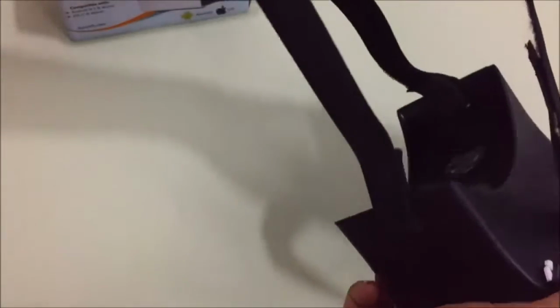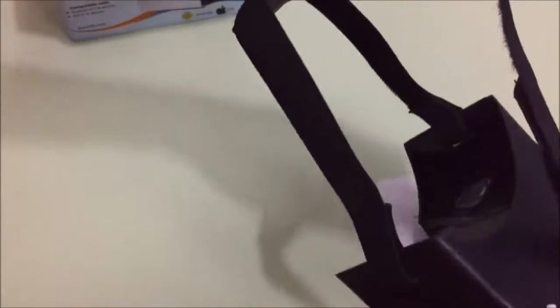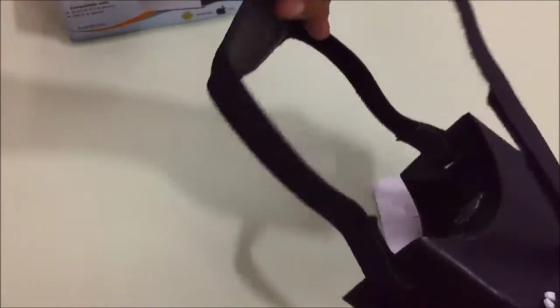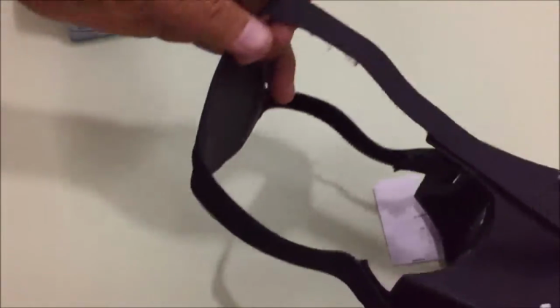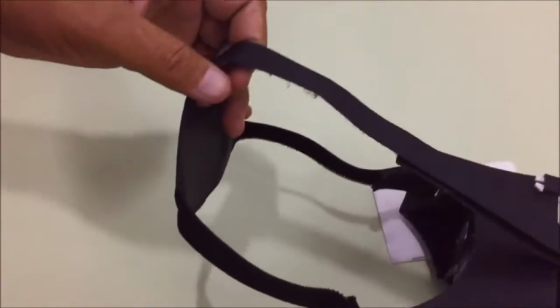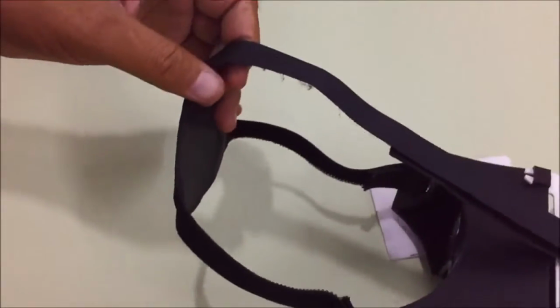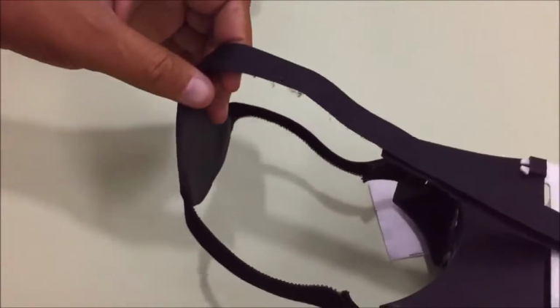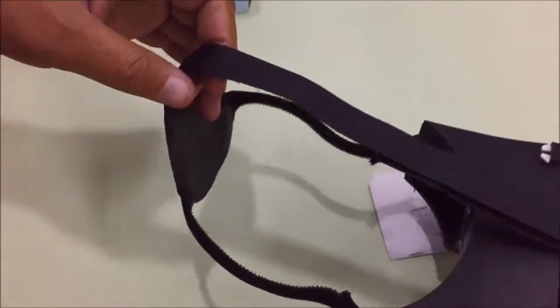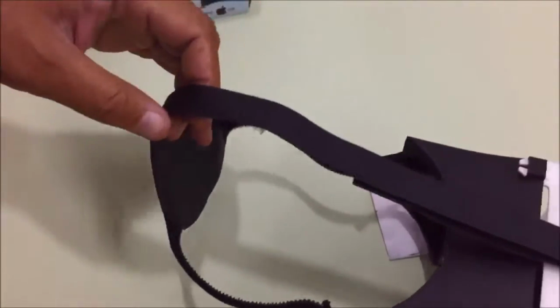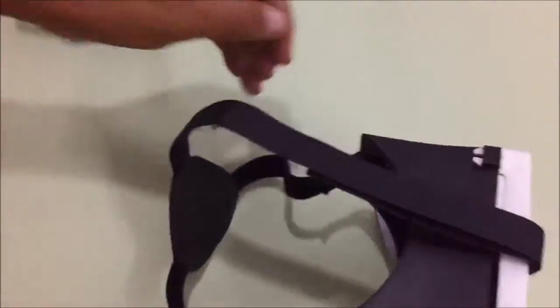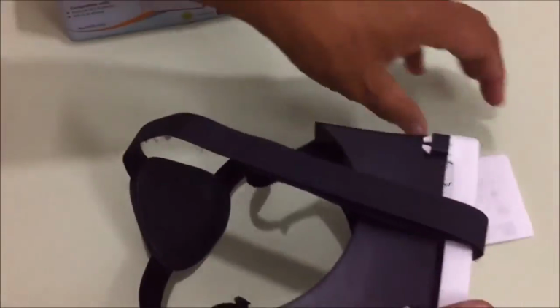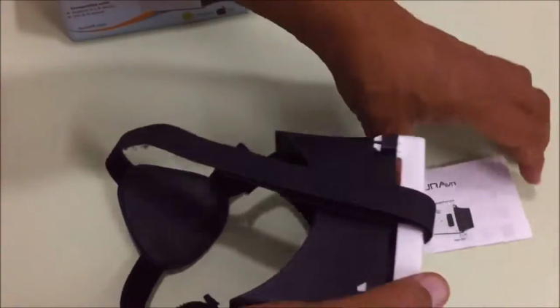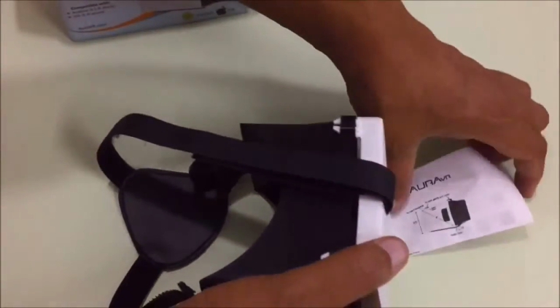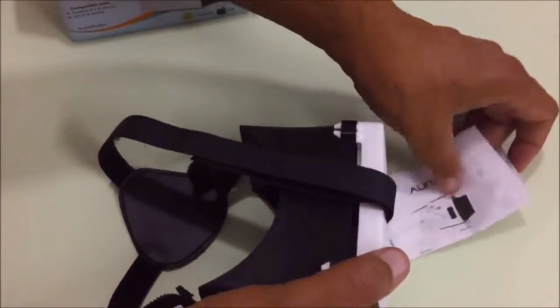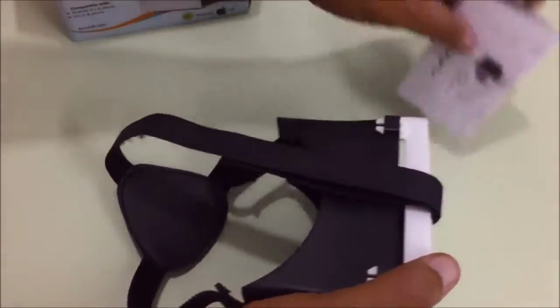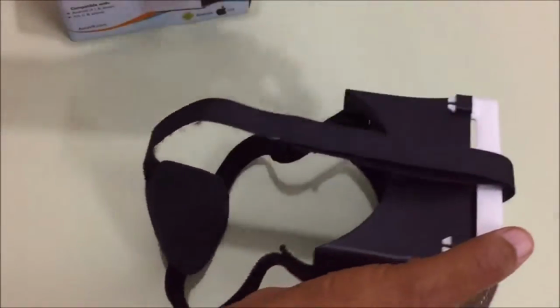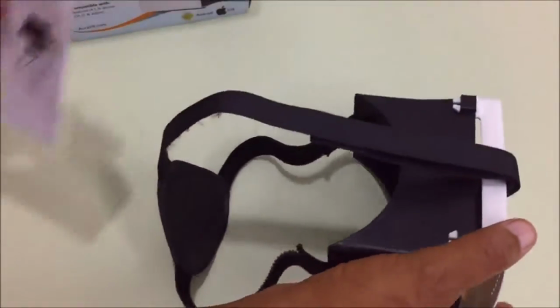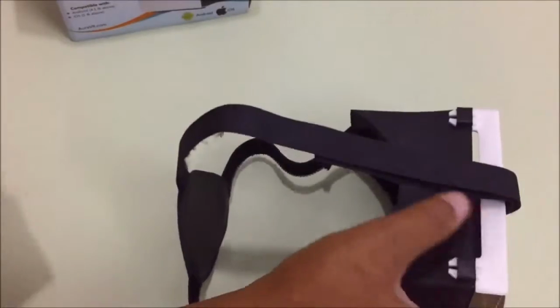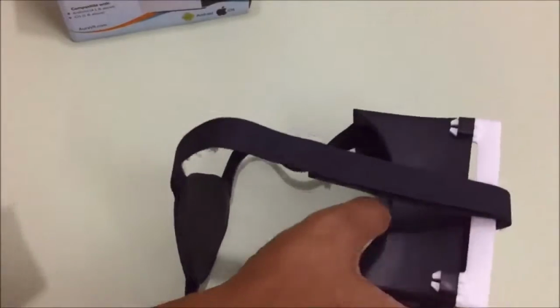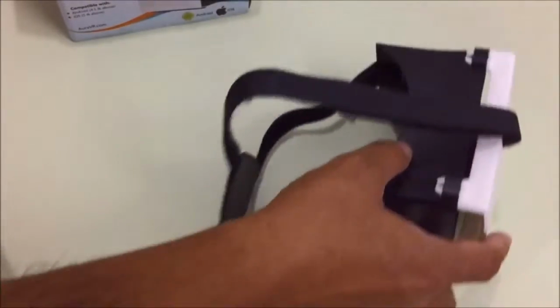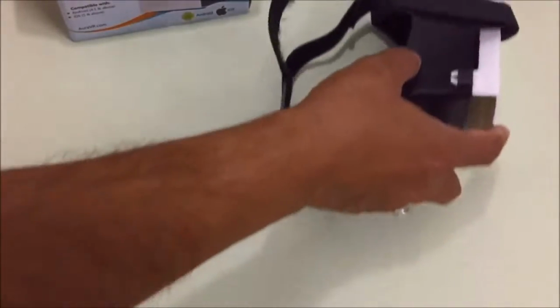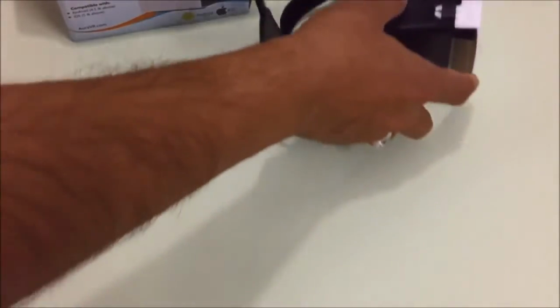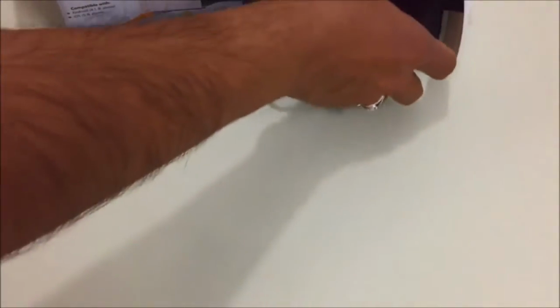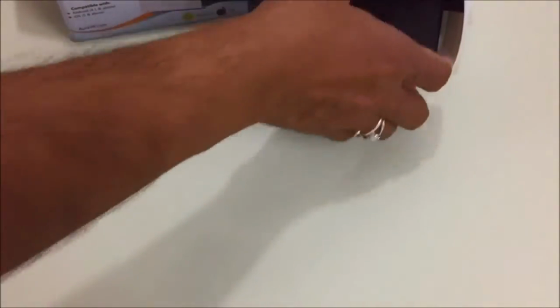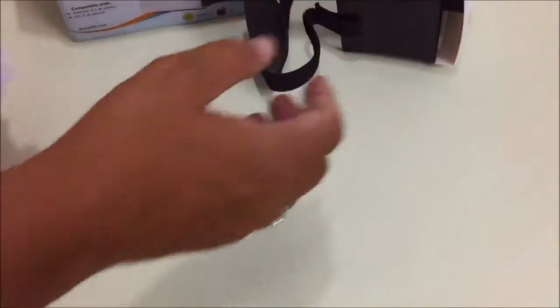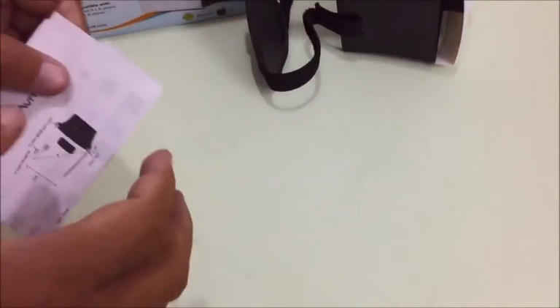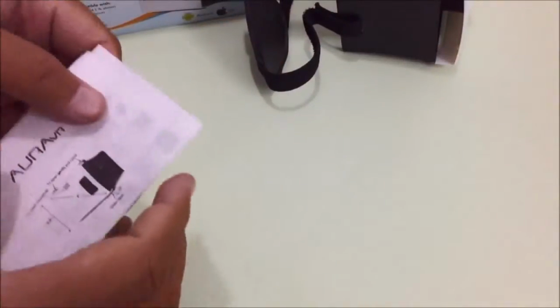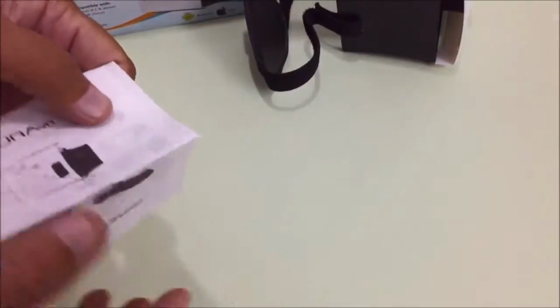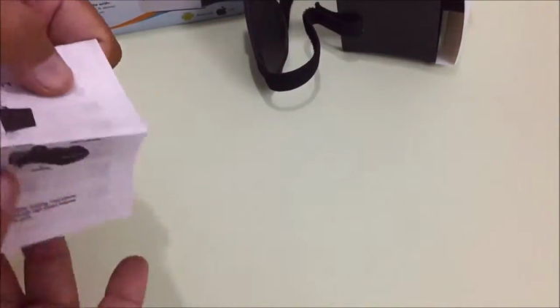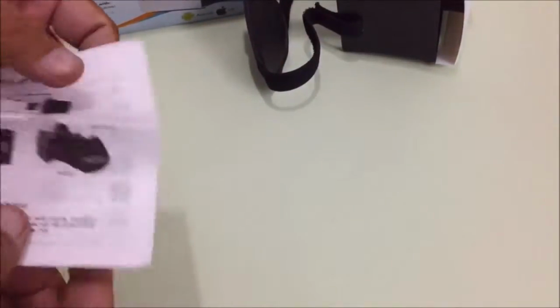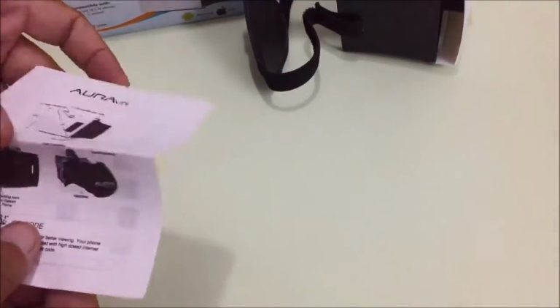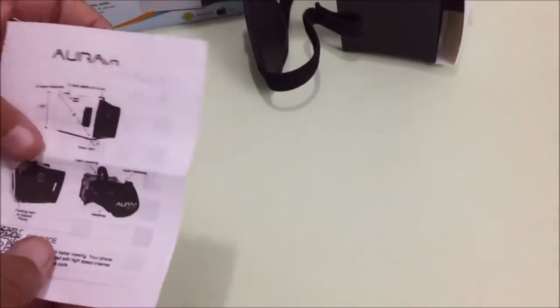Just put the headset on your eyes and the stripes on your head and enjoy.